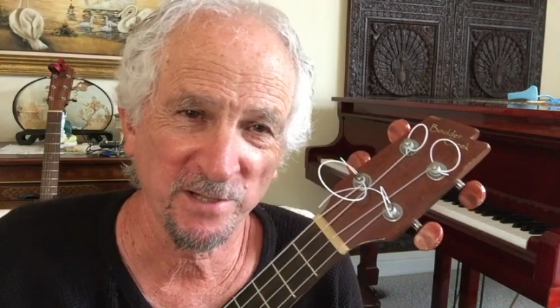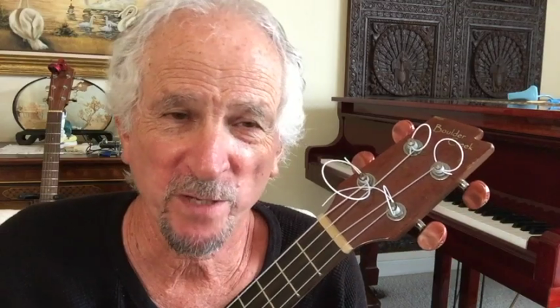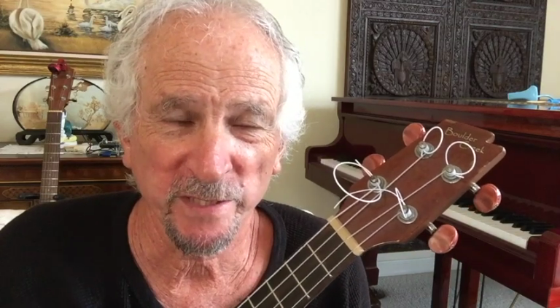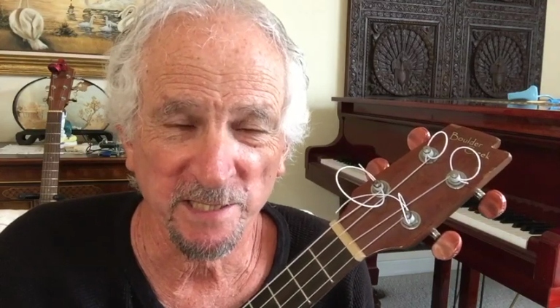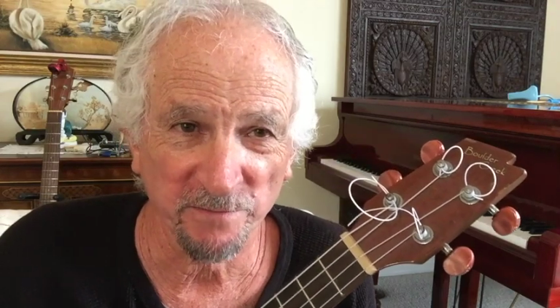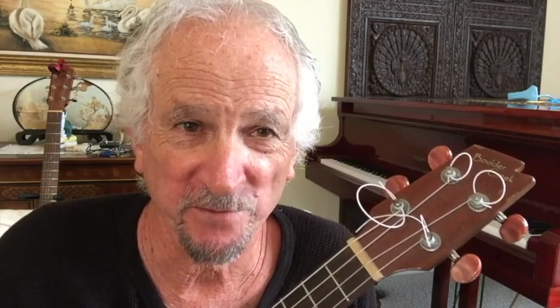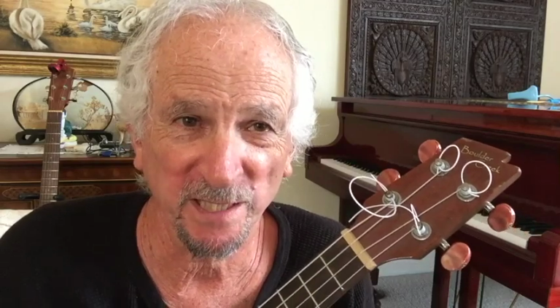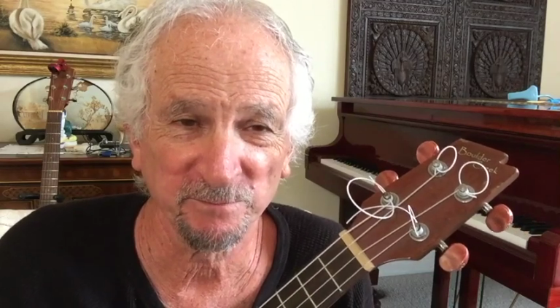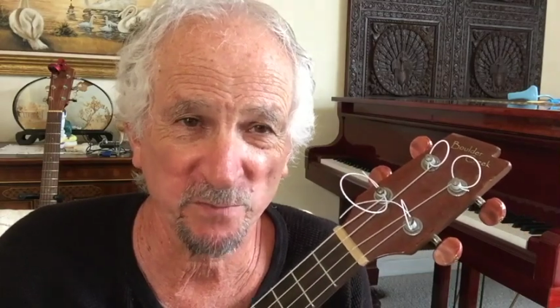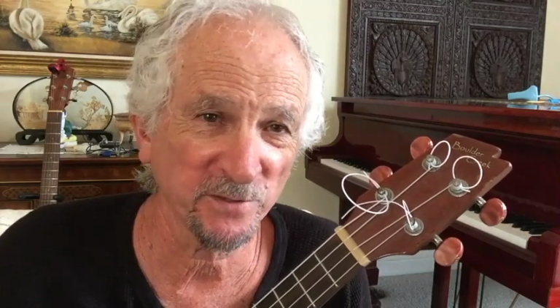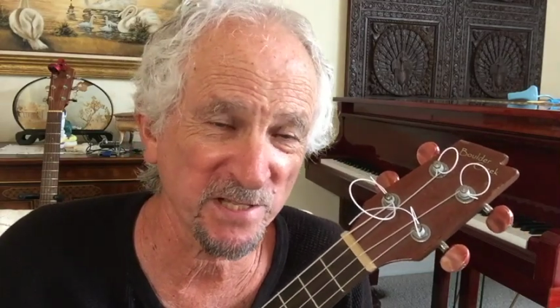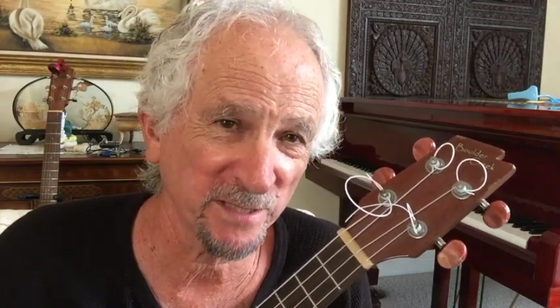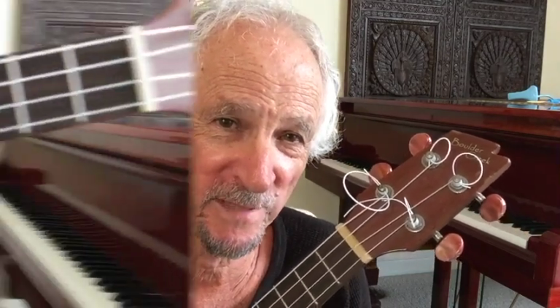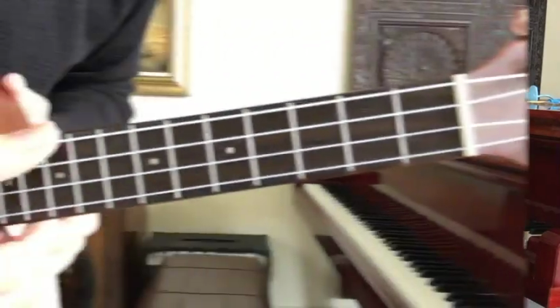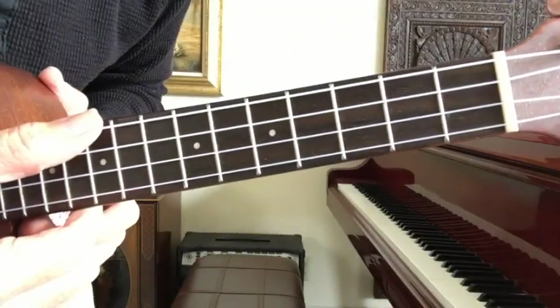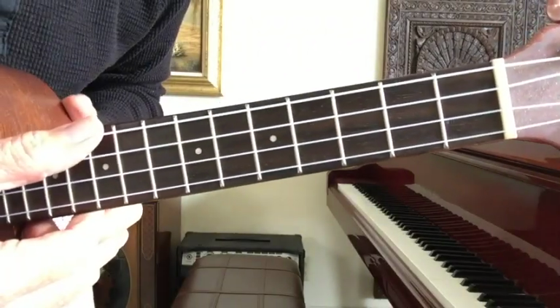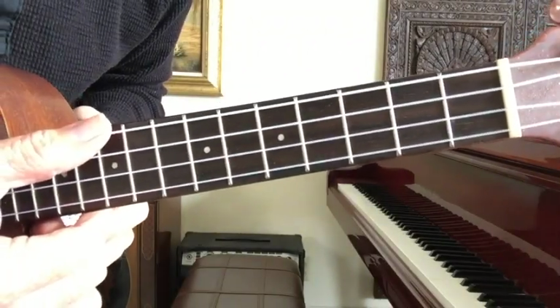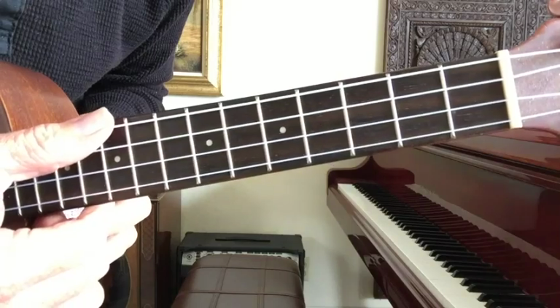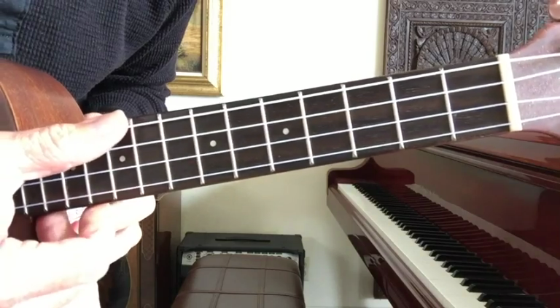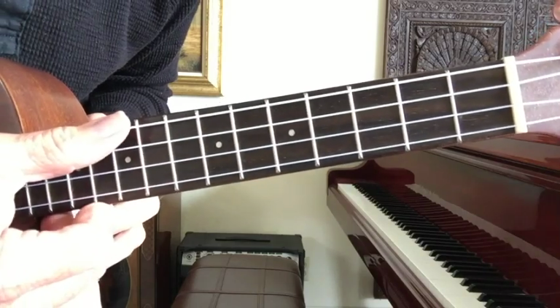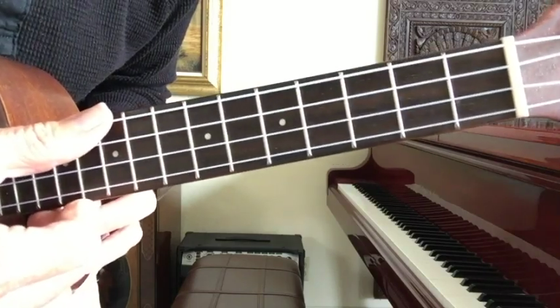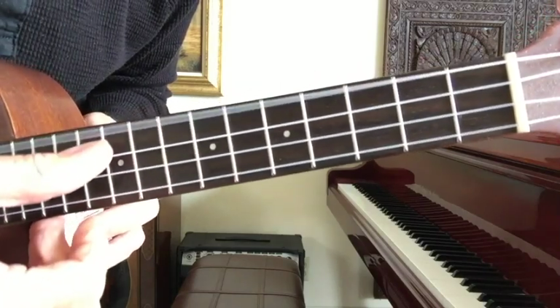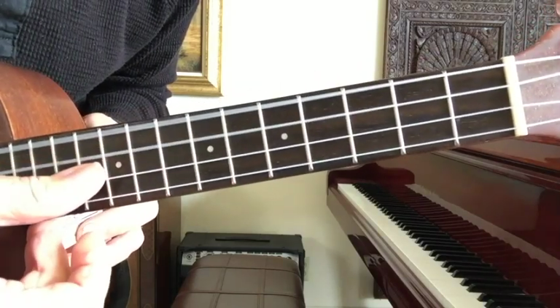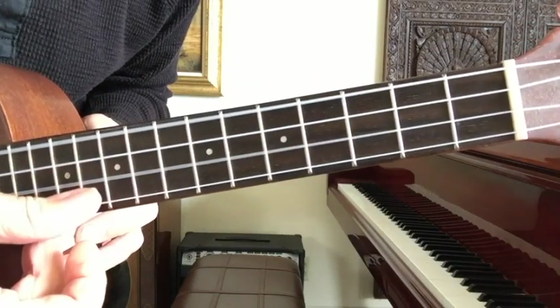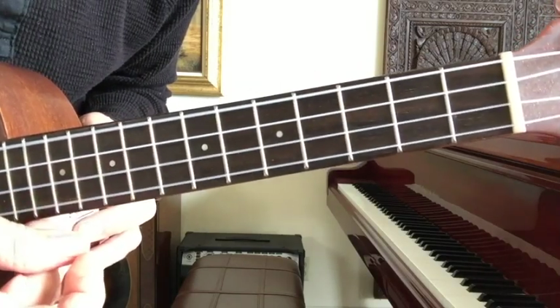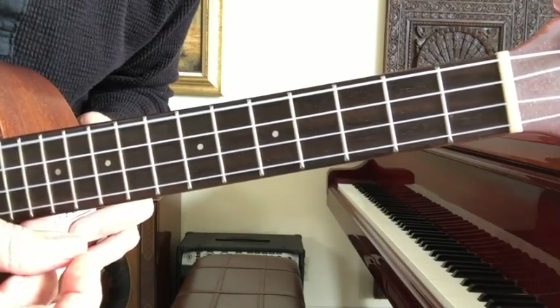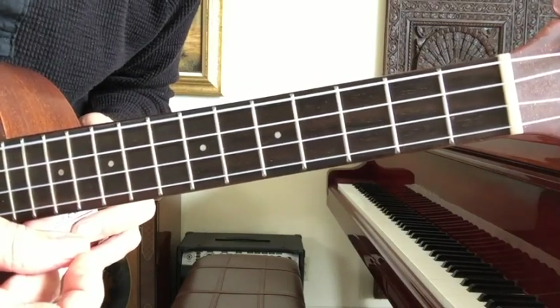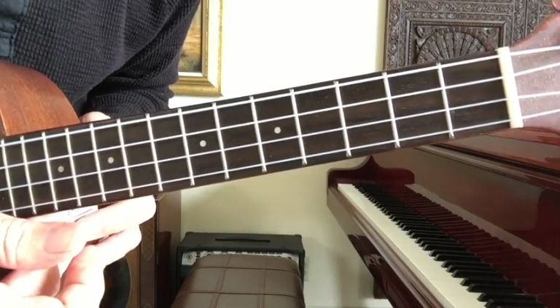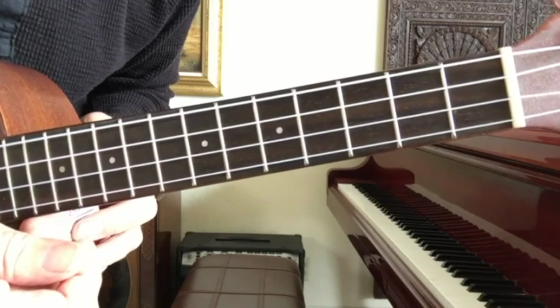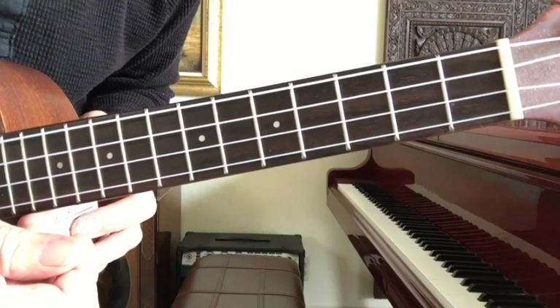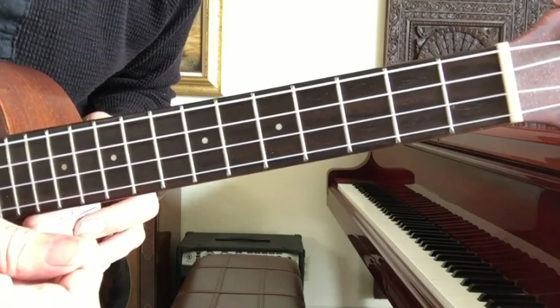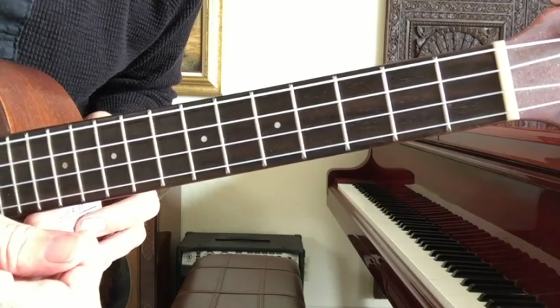Here's Cry Me A River, written in 1955 for Julie London. It was a big hit for her in that same year. As usual, I'm playing on a tenor ukulele with a low G string. I'll play it down for you and then go back and explain what I'm doing.